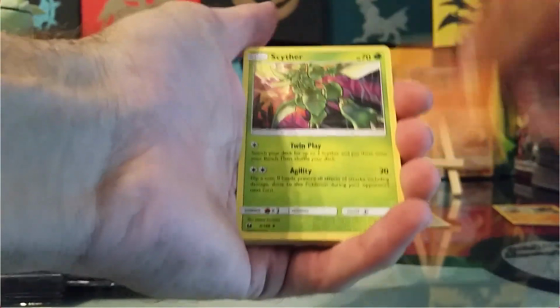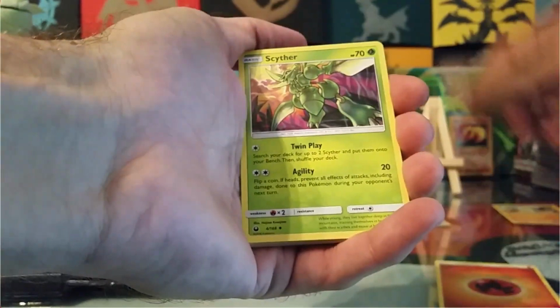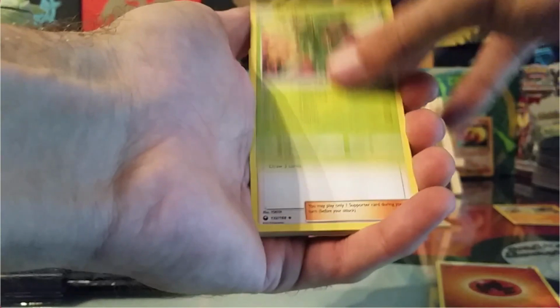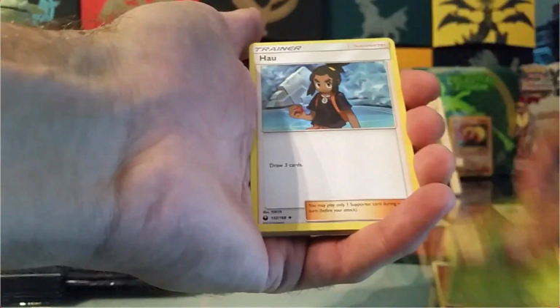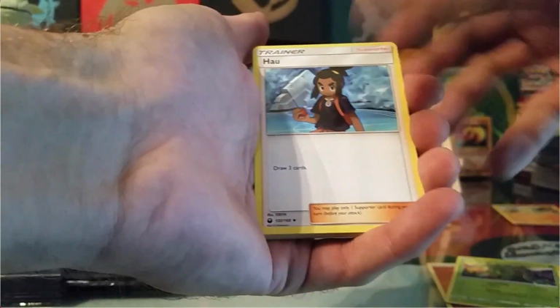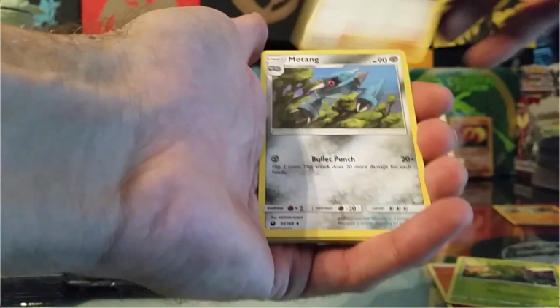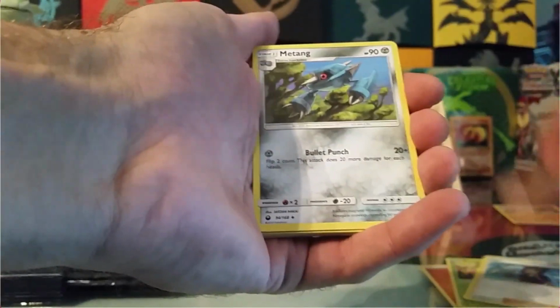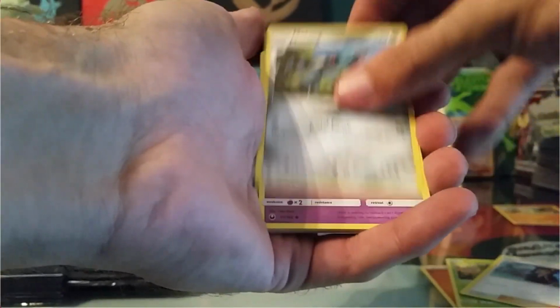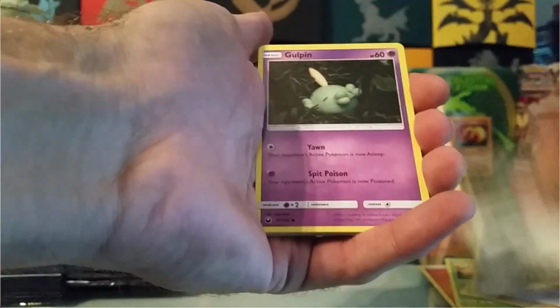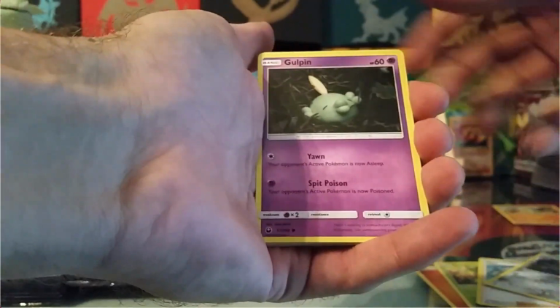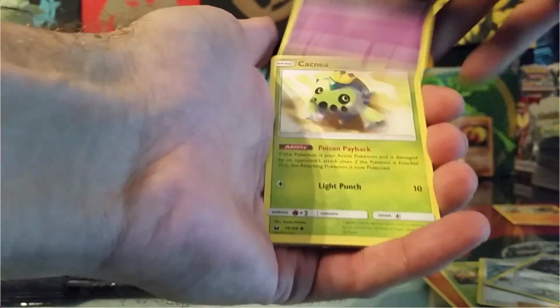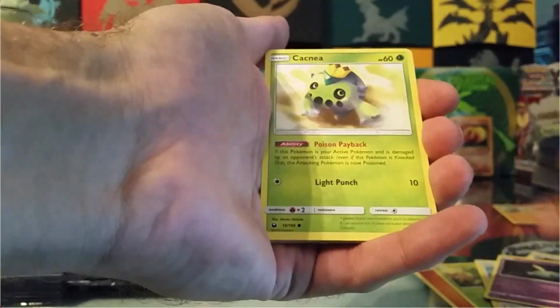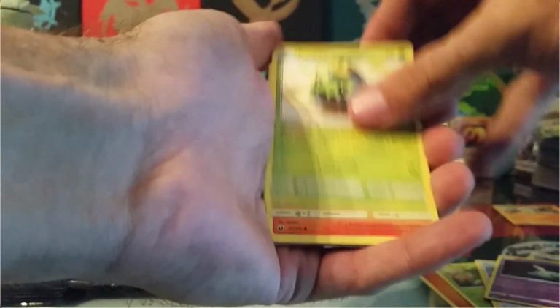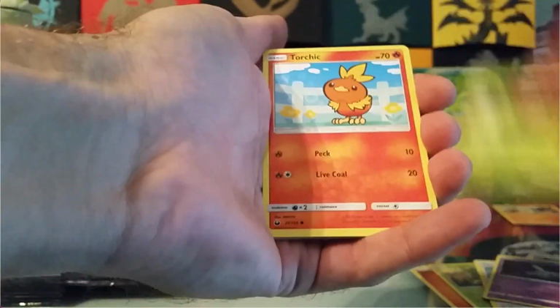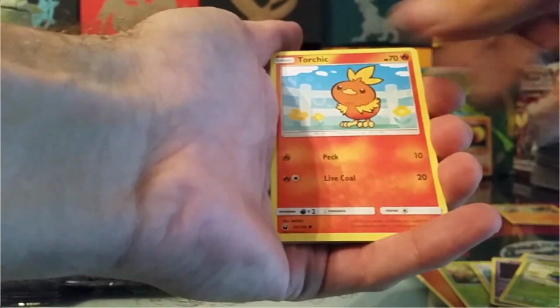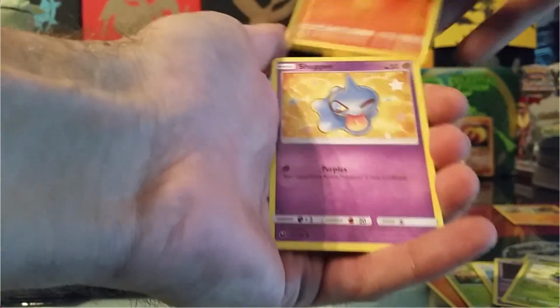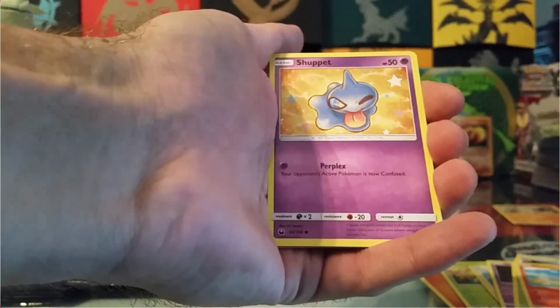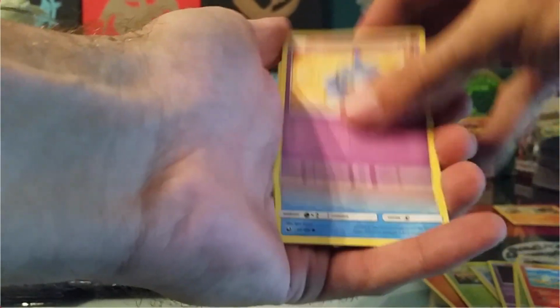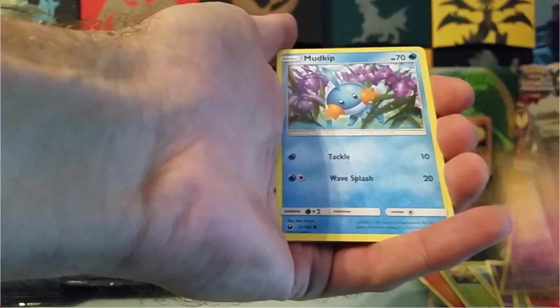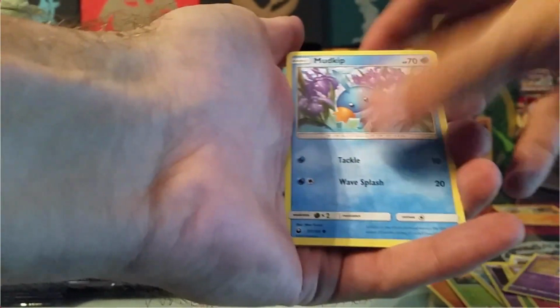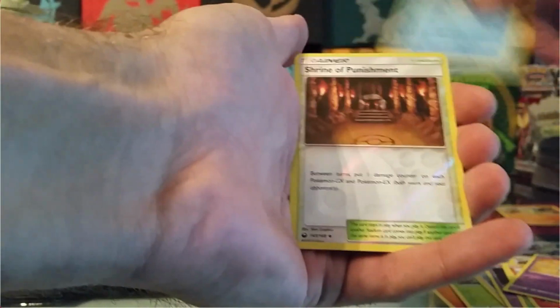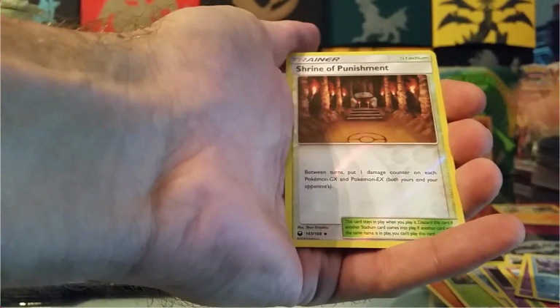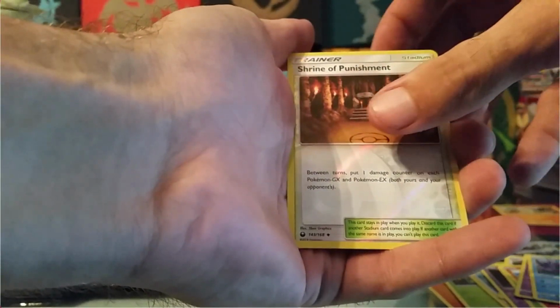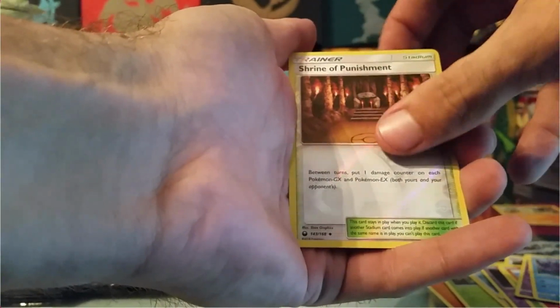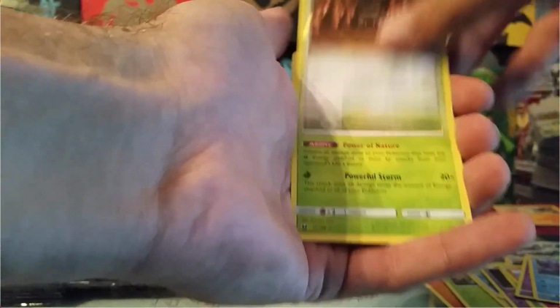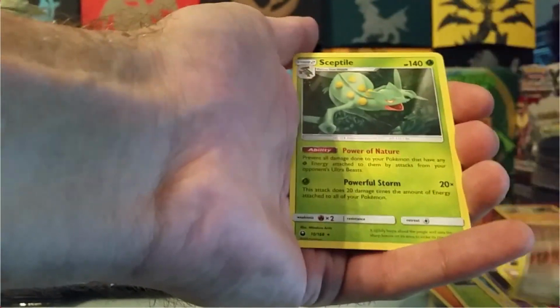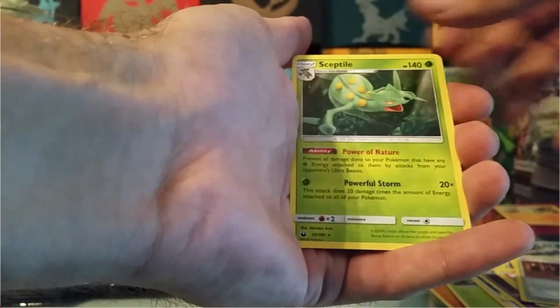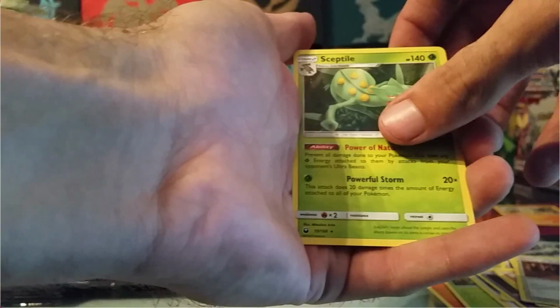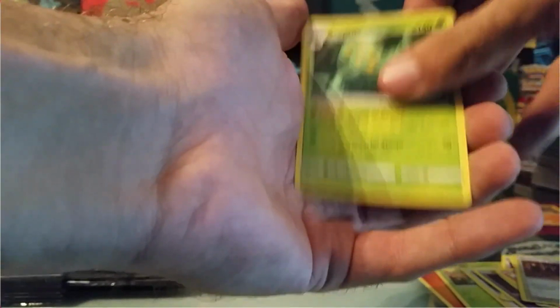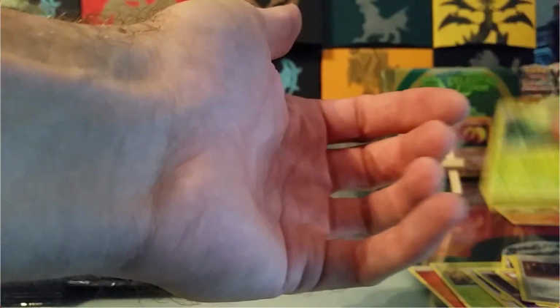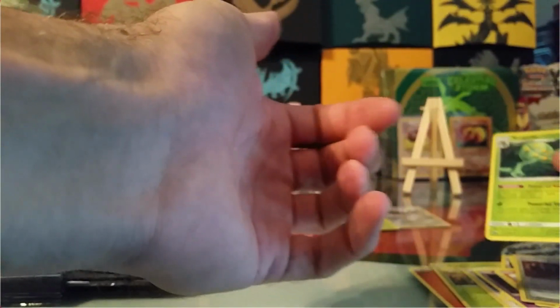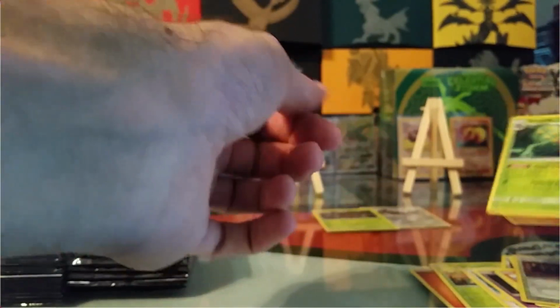Three points. So we have a Scyther, Pau, Batang, Gulpin, Cacnea, Torchic, Shuppet, Mudkip, Shrine of Punishment, and Sceptile is our Rare.